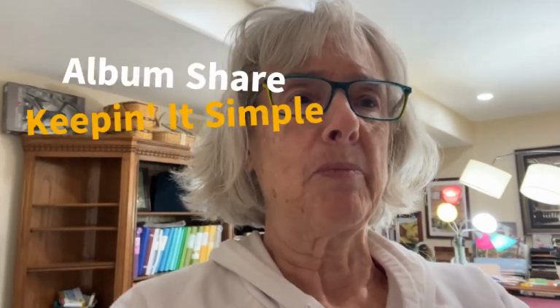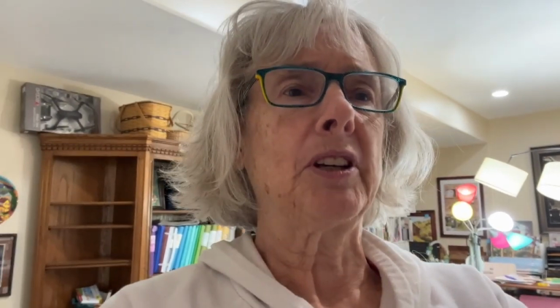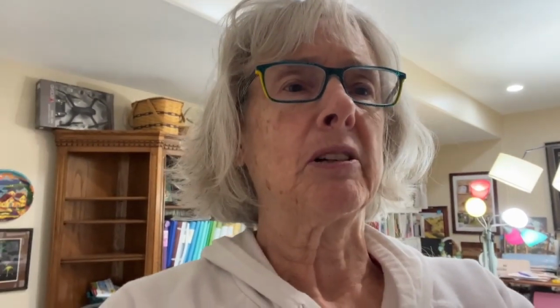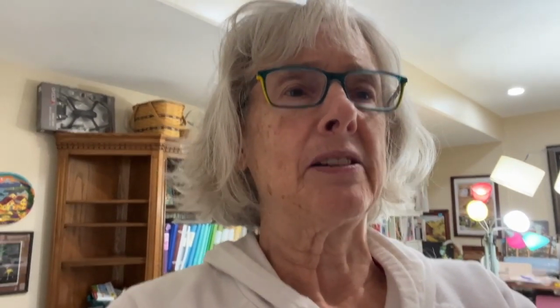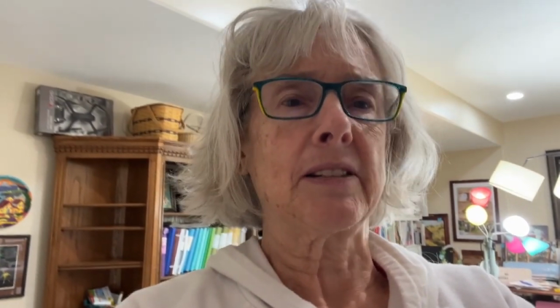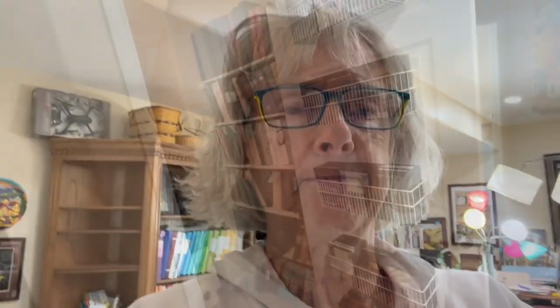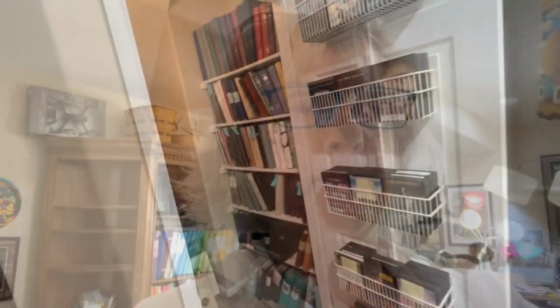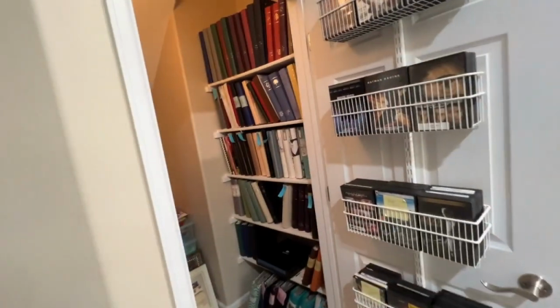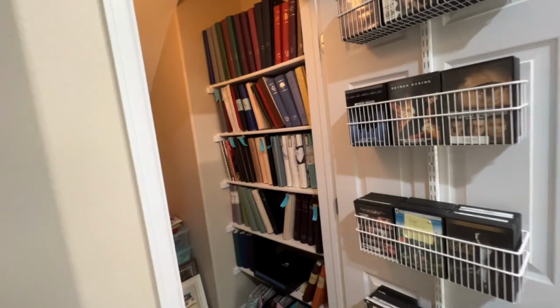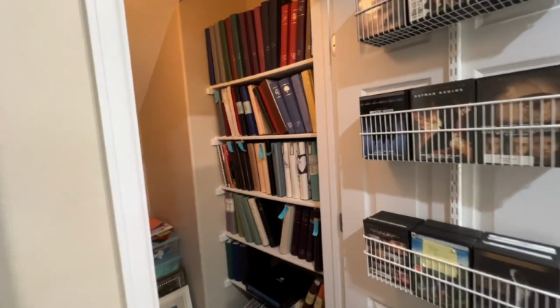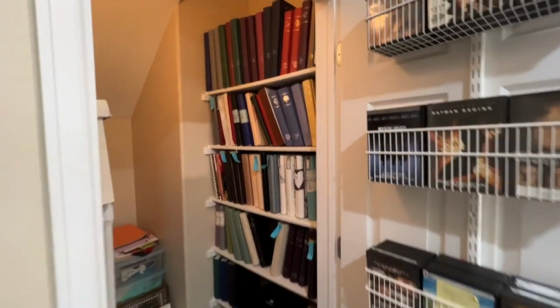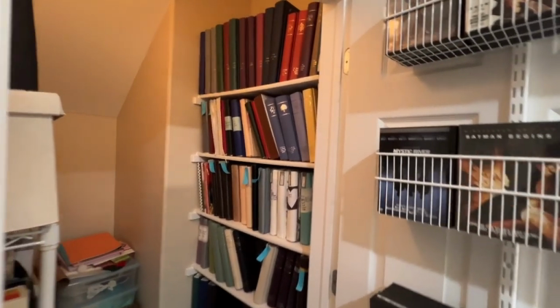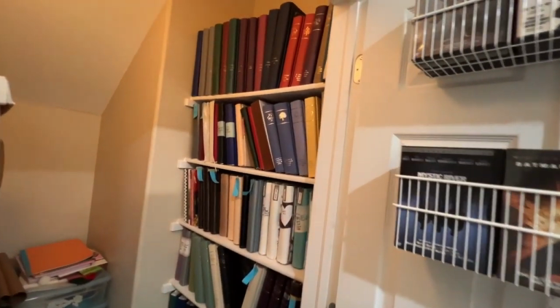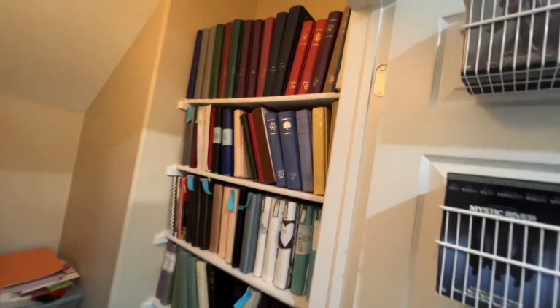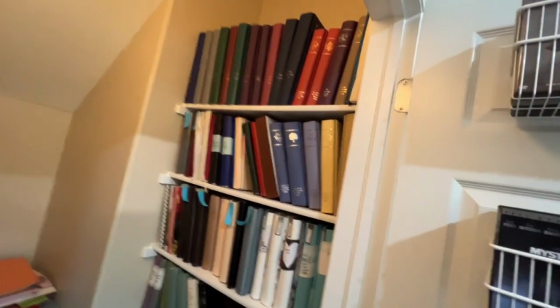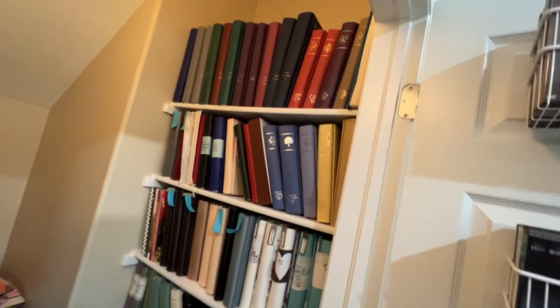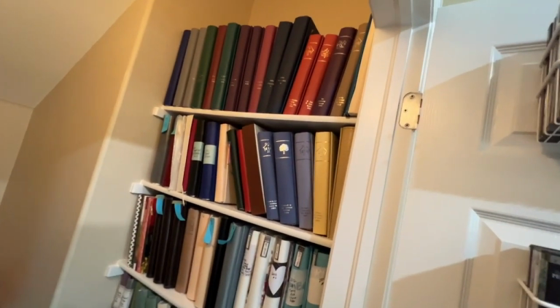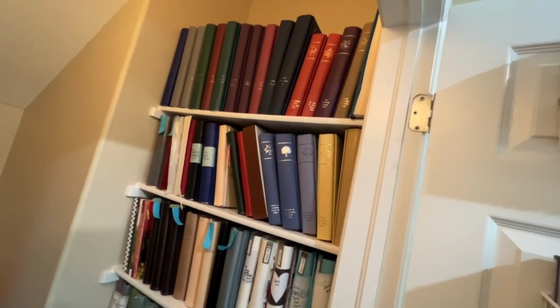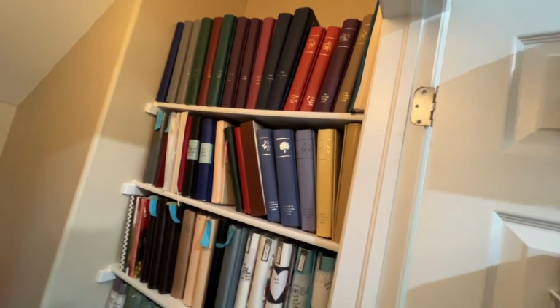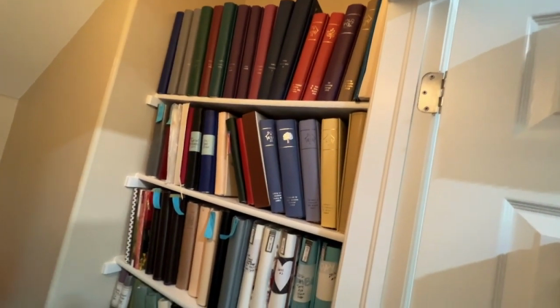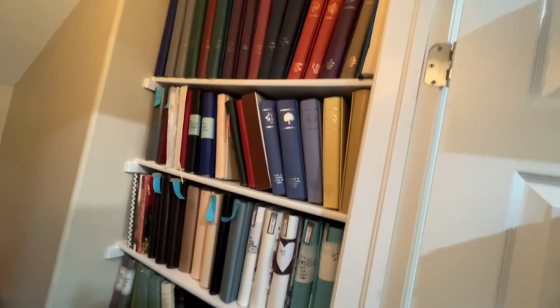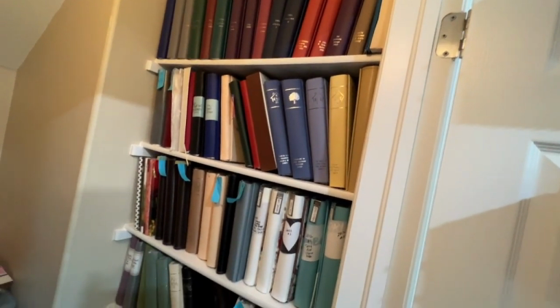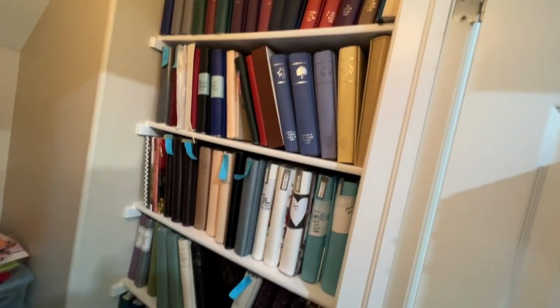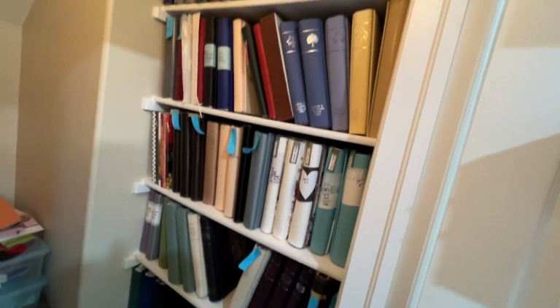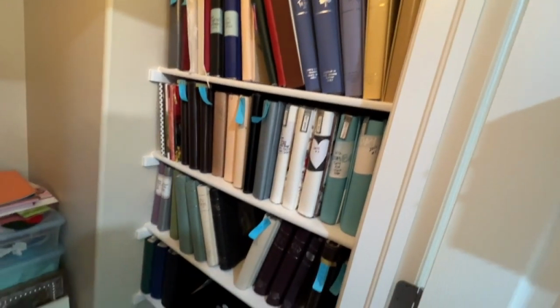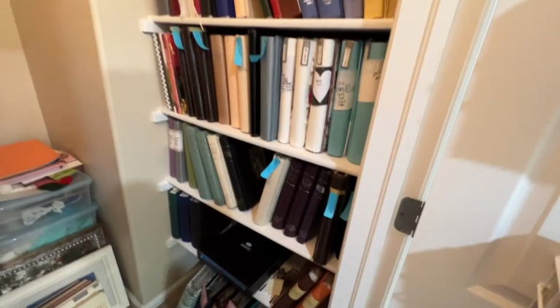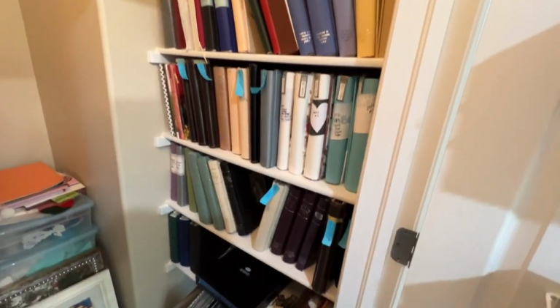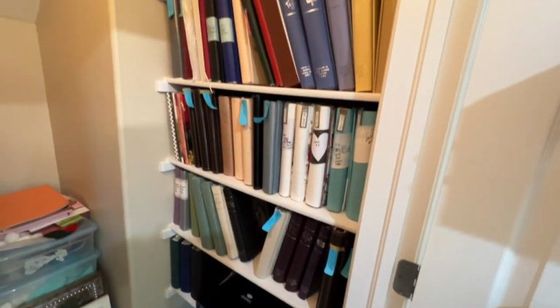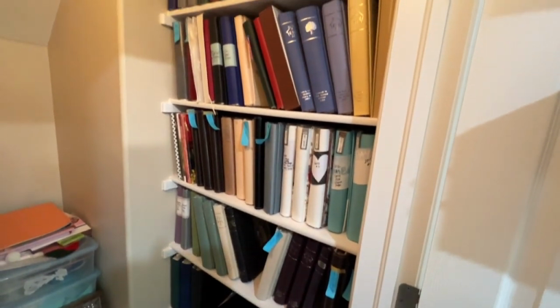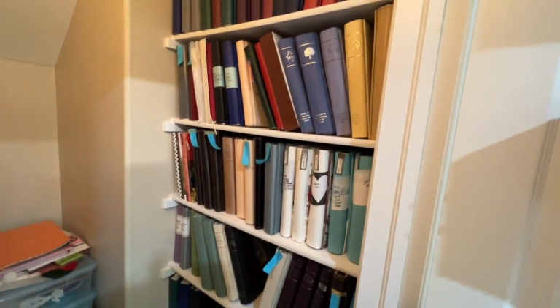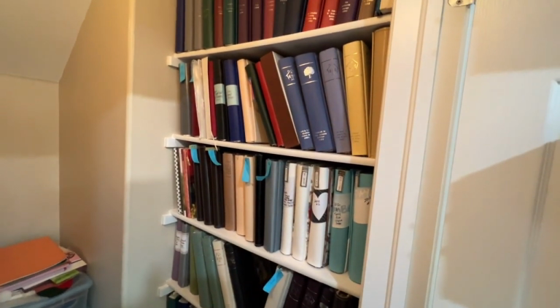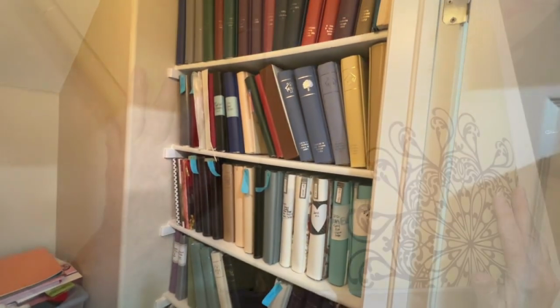So let me flip you around. Here we are coming into my closet of photo albums. I have a few to pick from but let's pick one about travel.